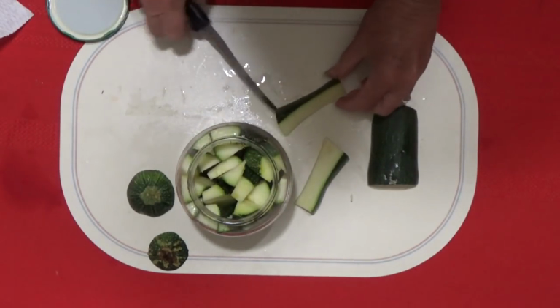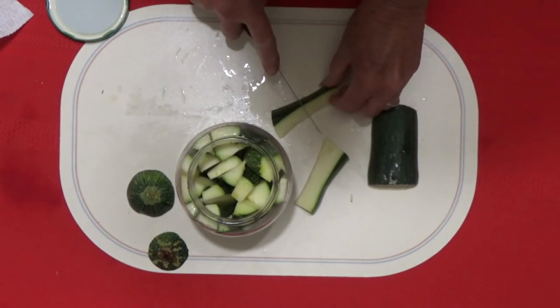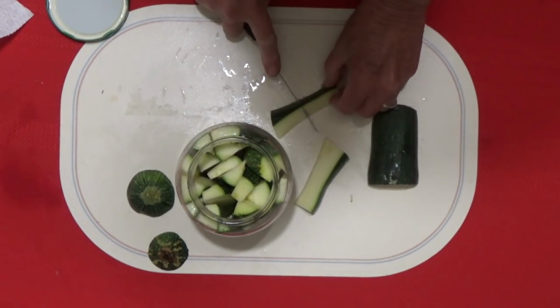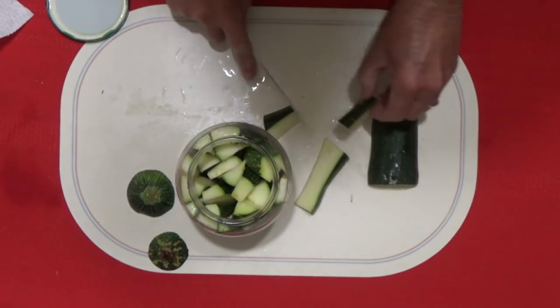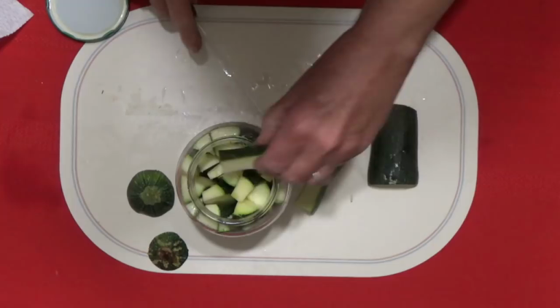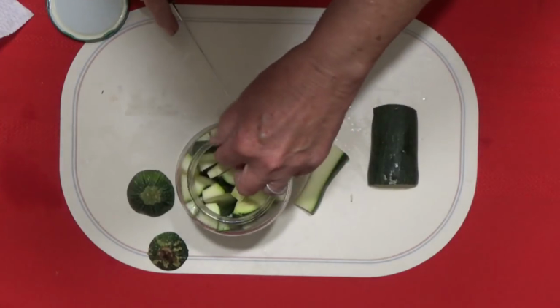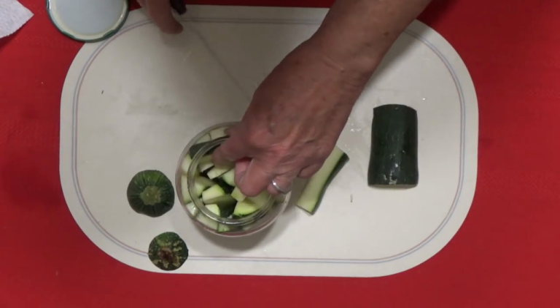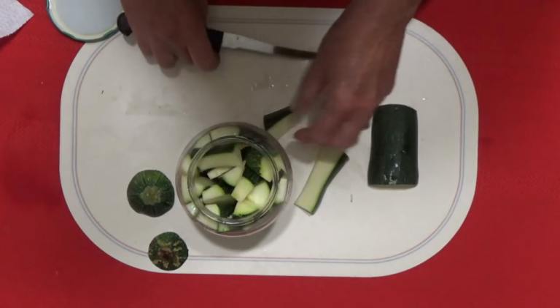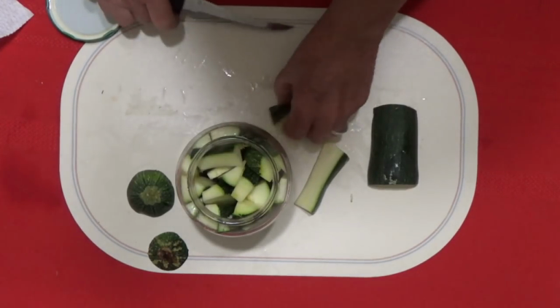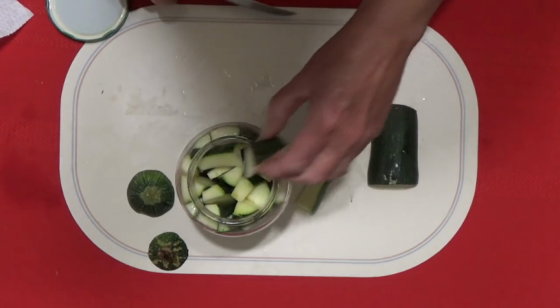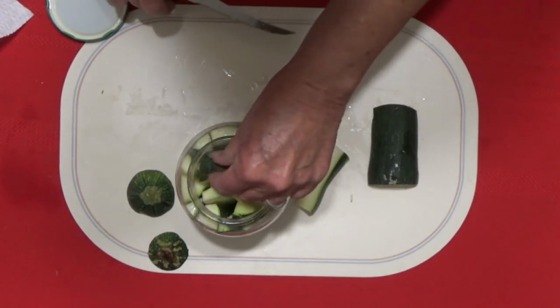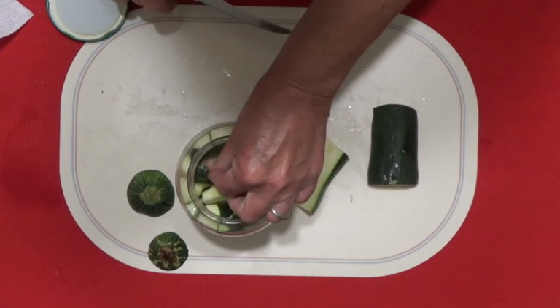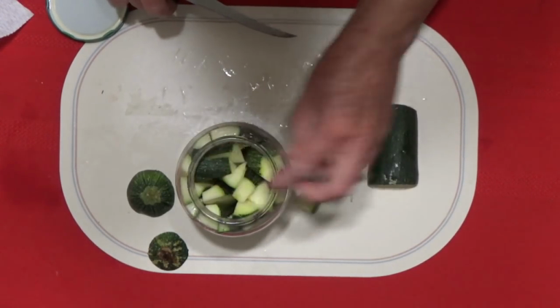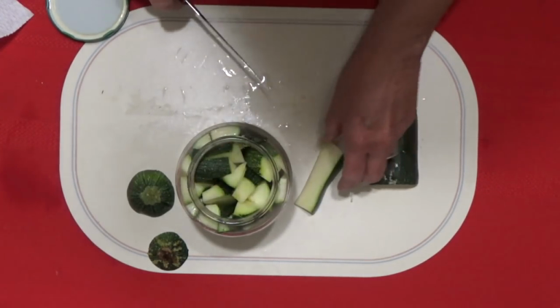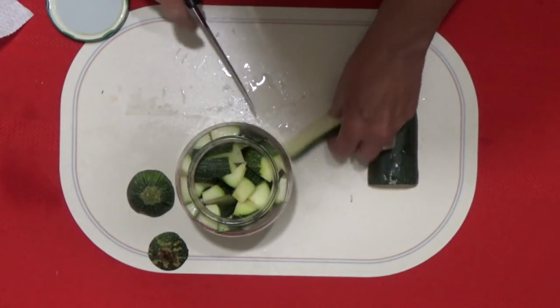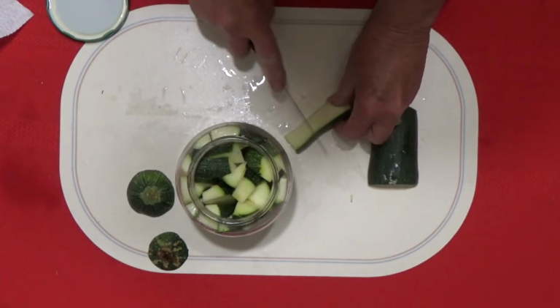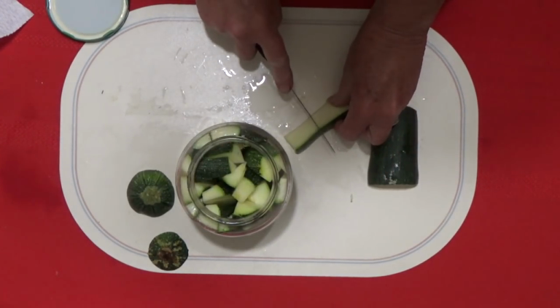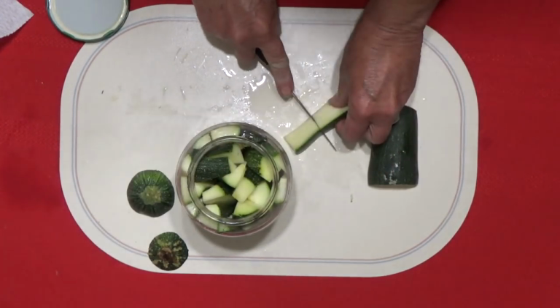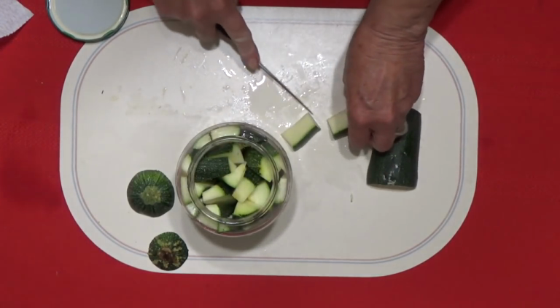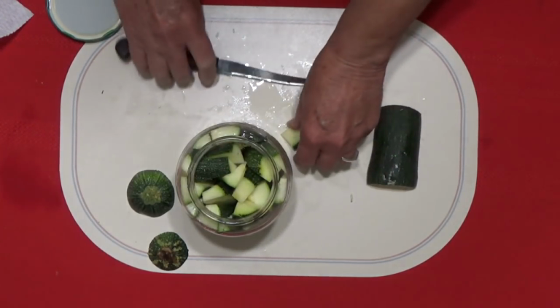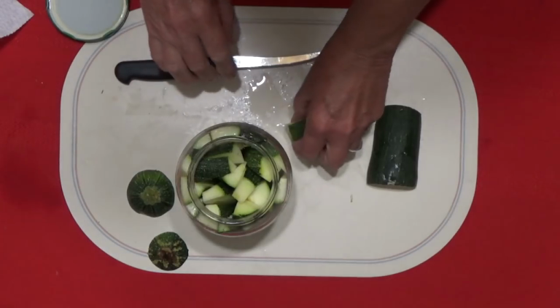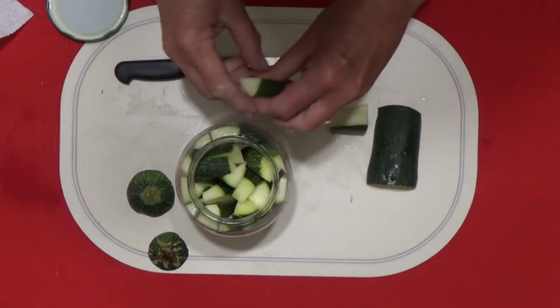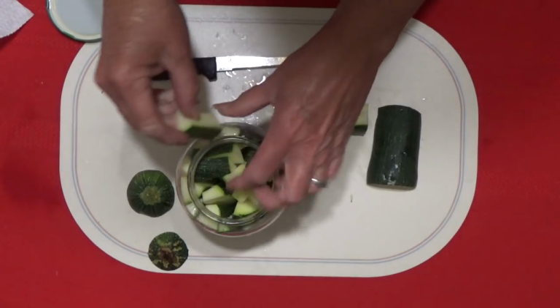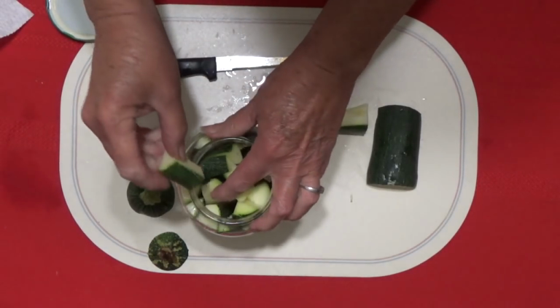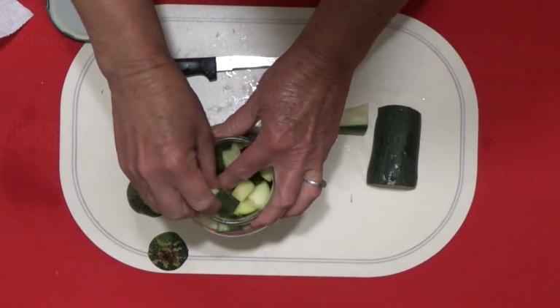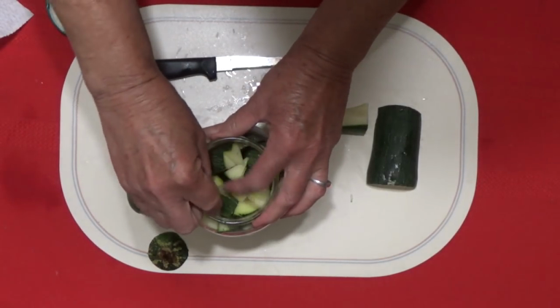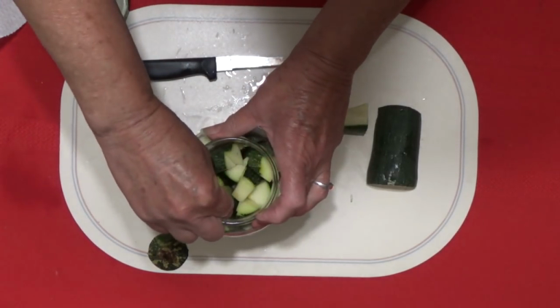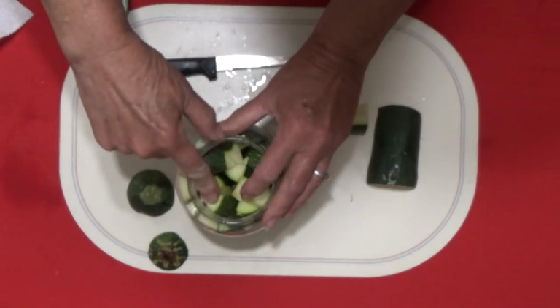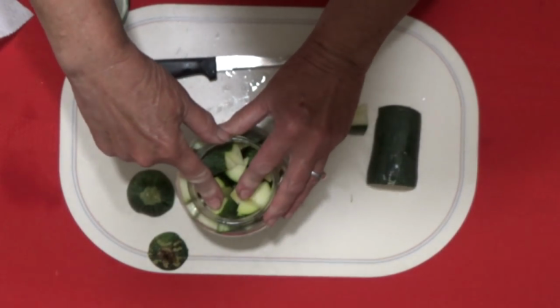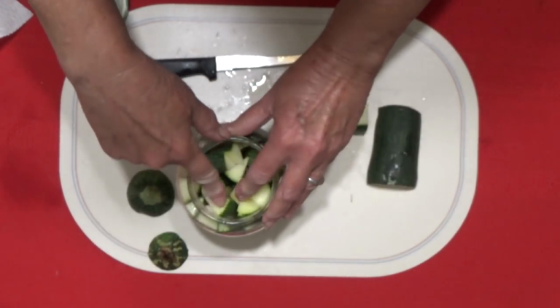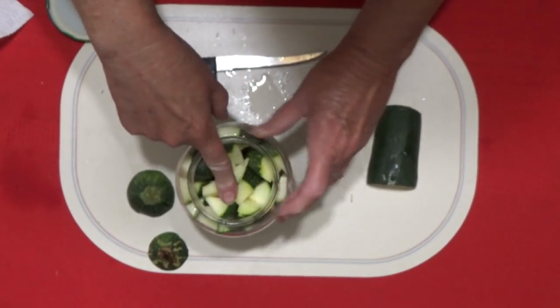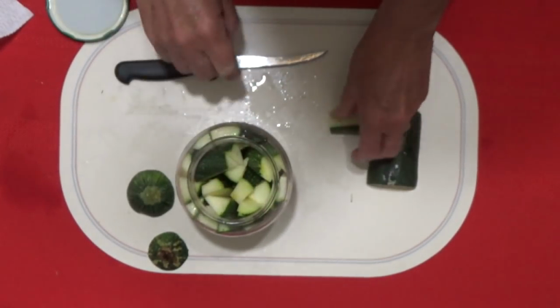Gary's going to be picking off the top, so I'll put some small pieces on the top. These will be like your test taste pieces to see if it's ready yet.